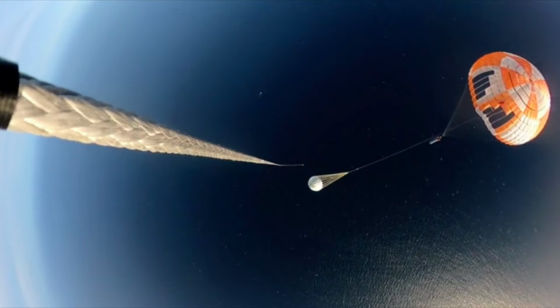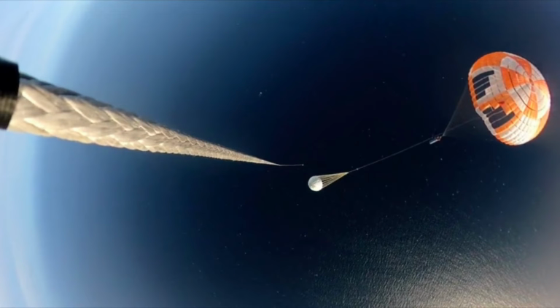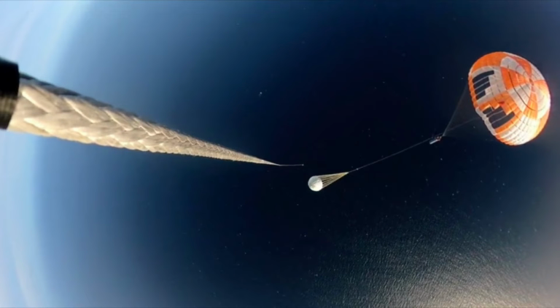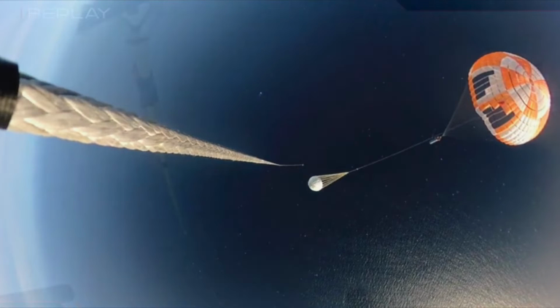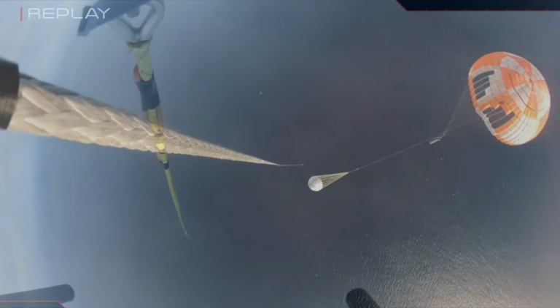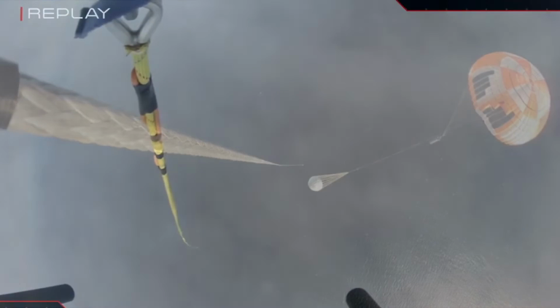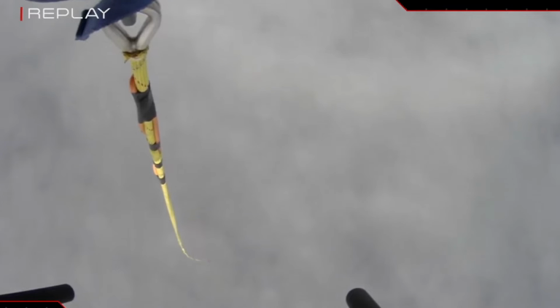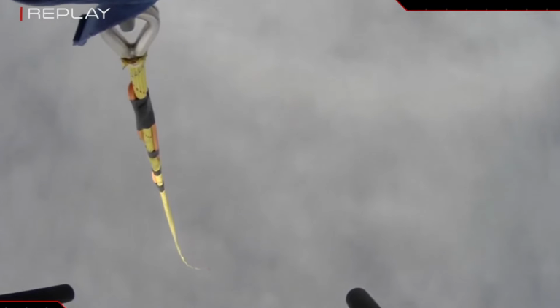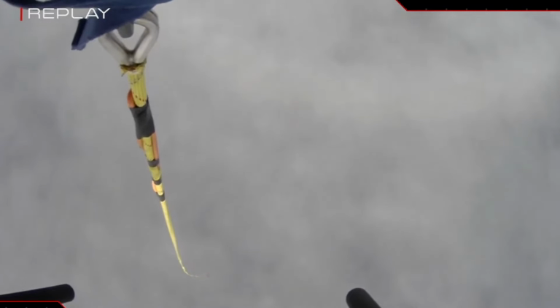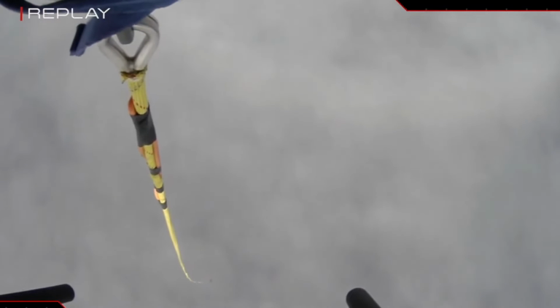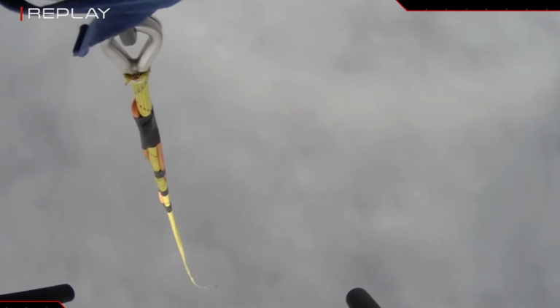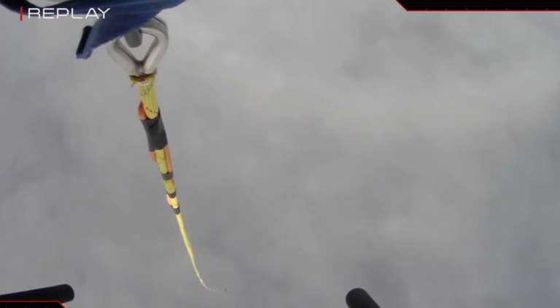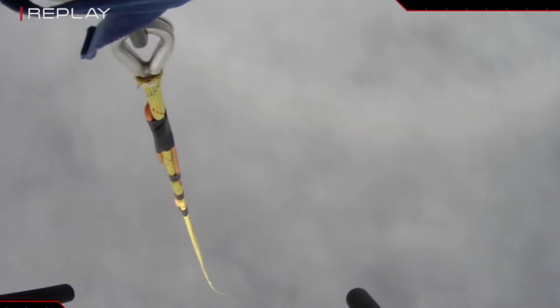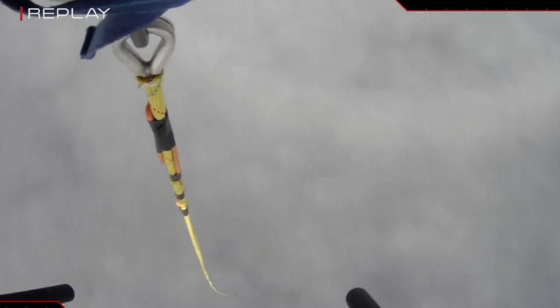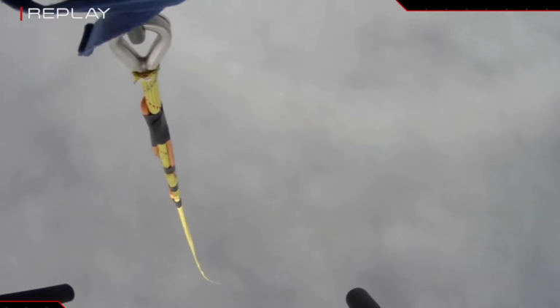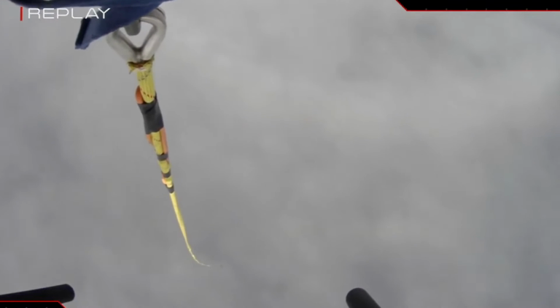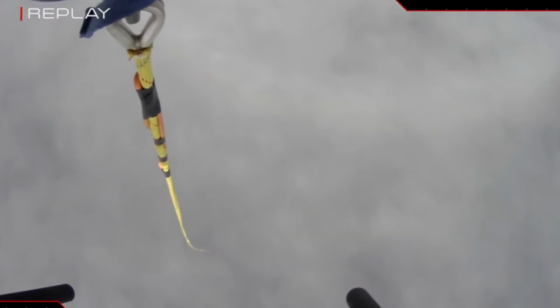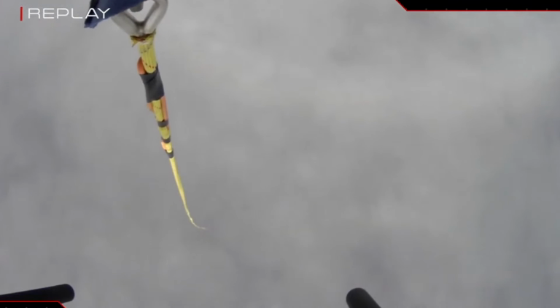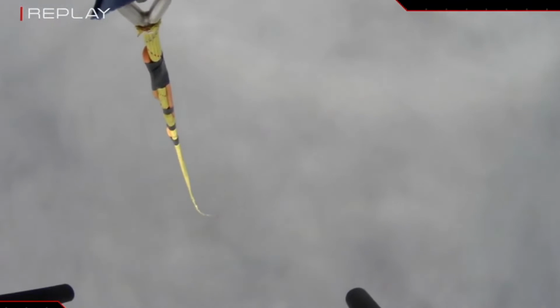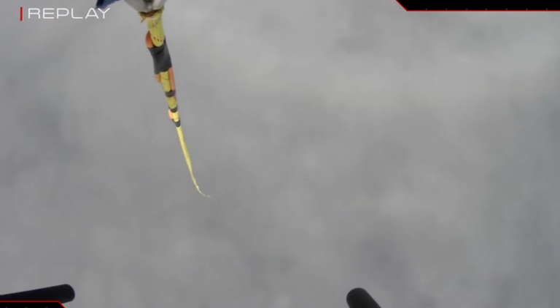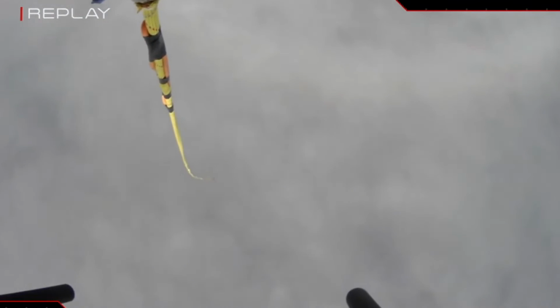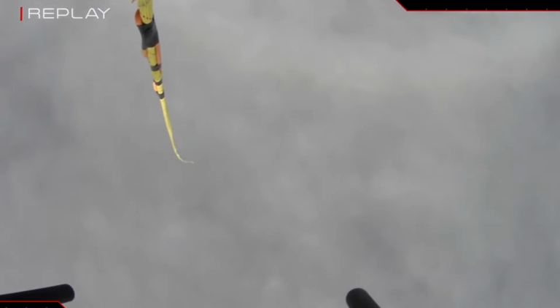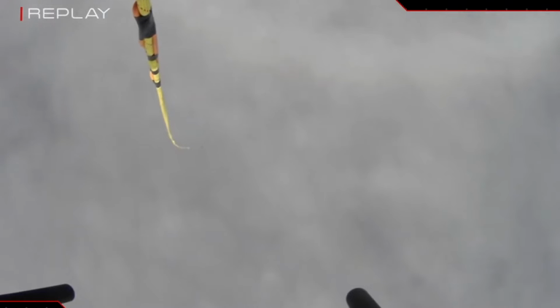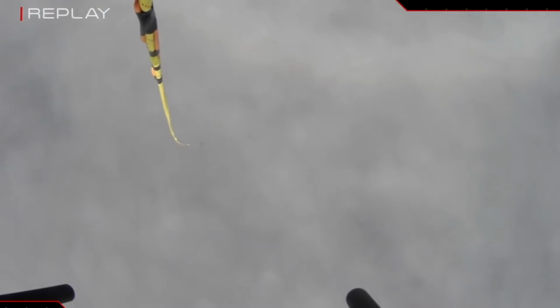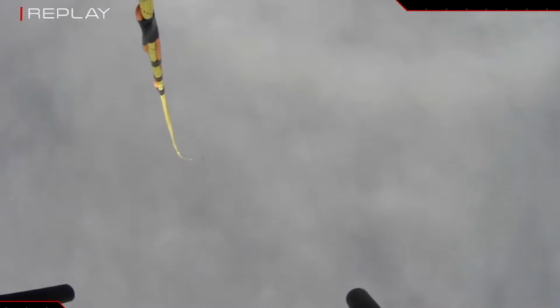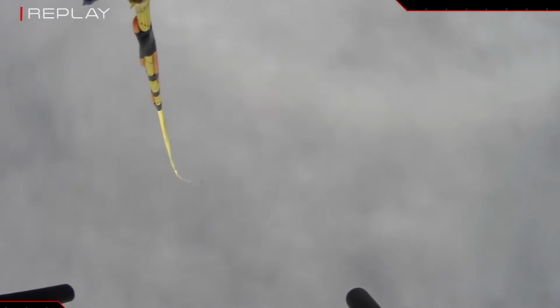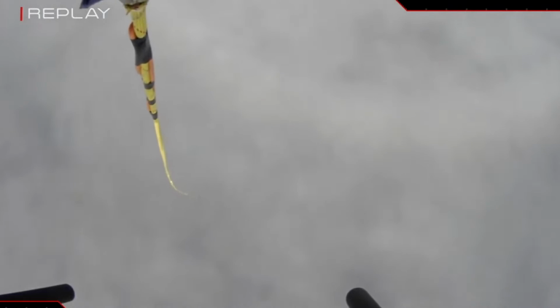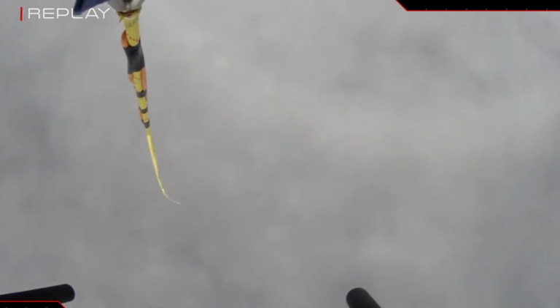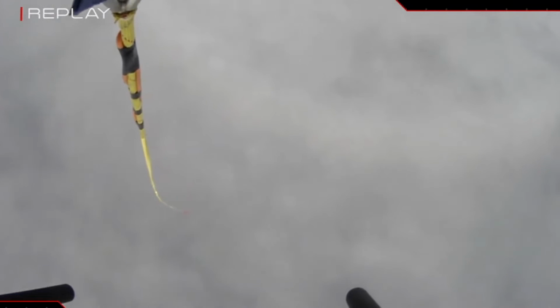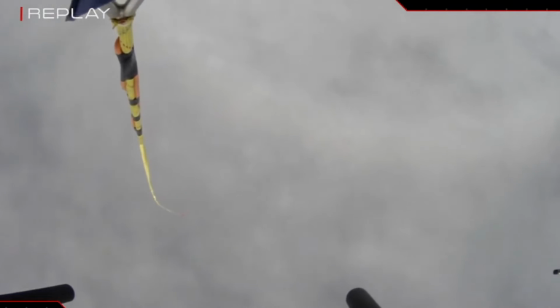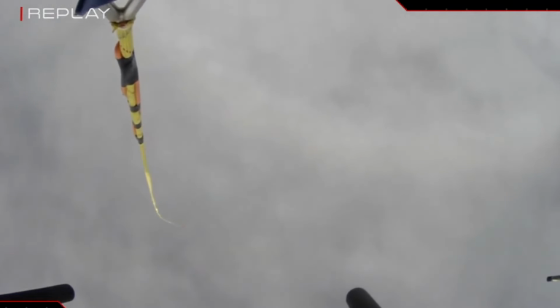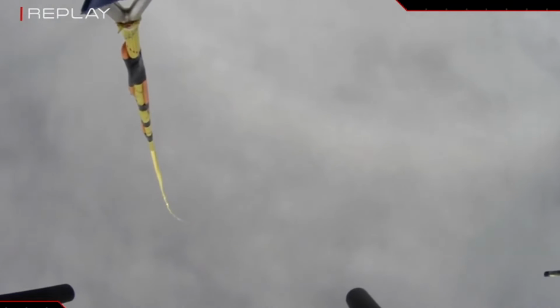The chopper pilots ended up releasing the booster, as they were not happy with the way it was flying, but no big deal — the rocket splashed down safely, and the ship is loading it now.